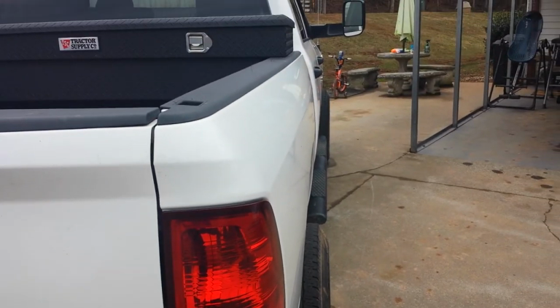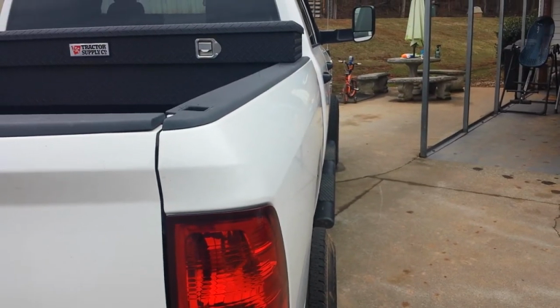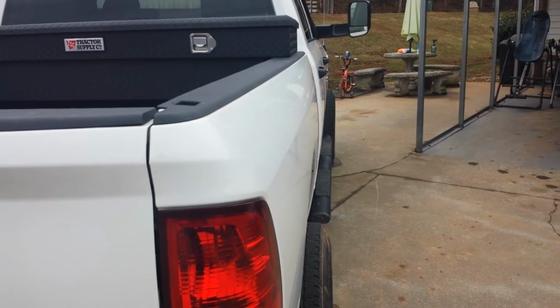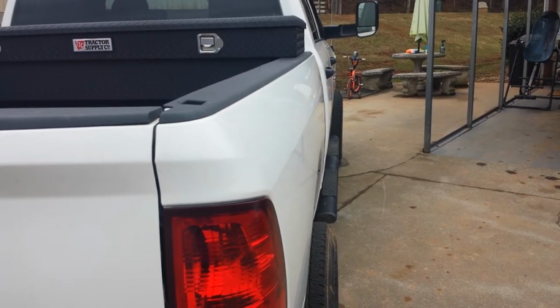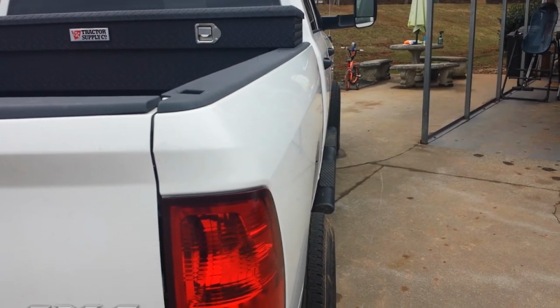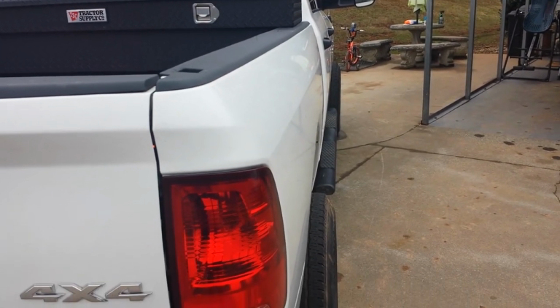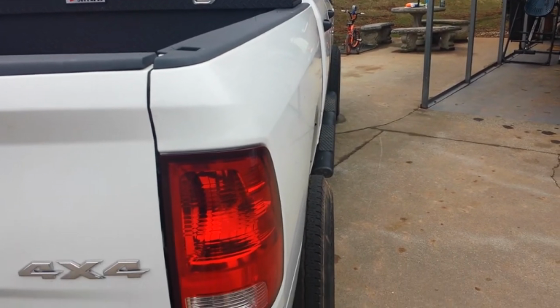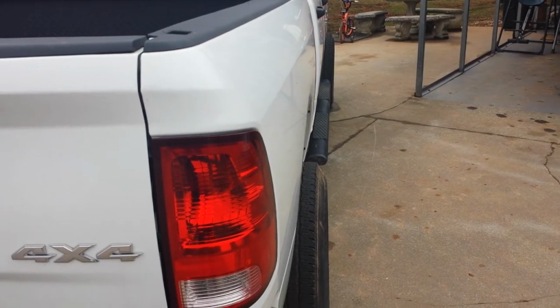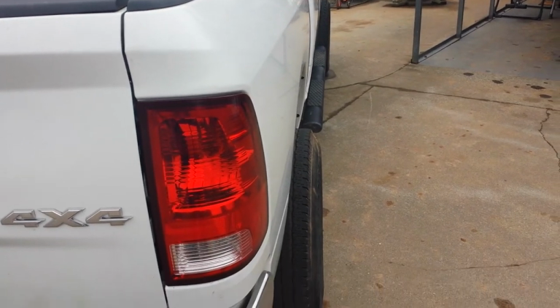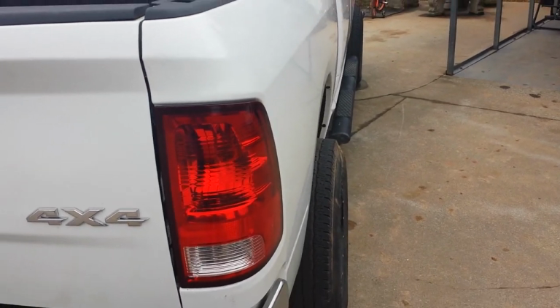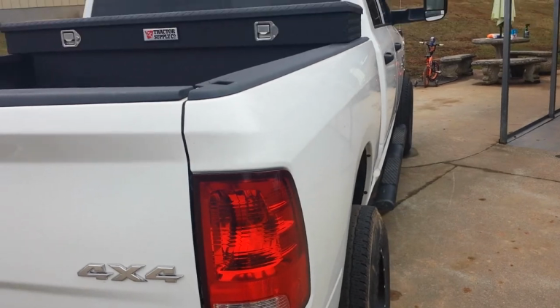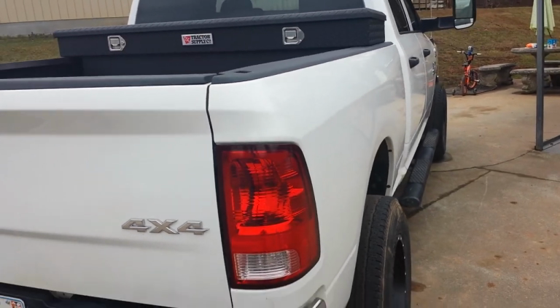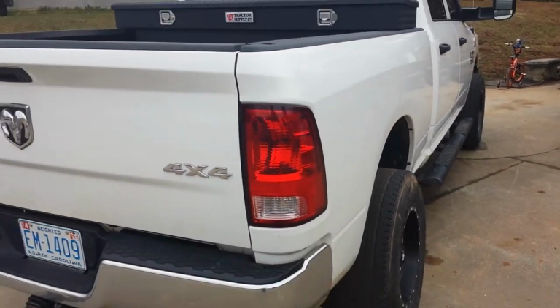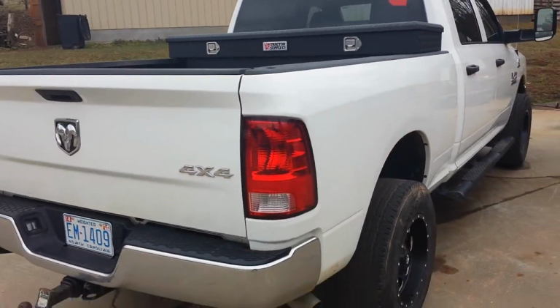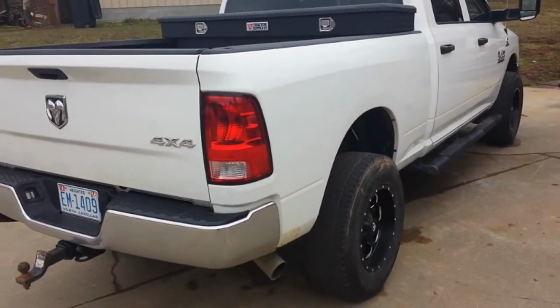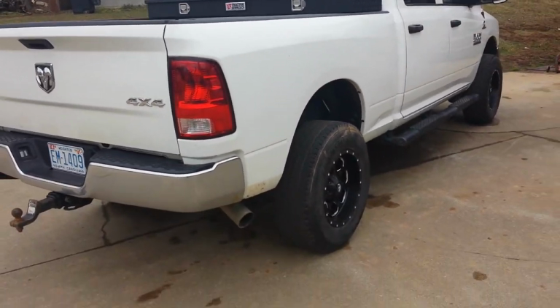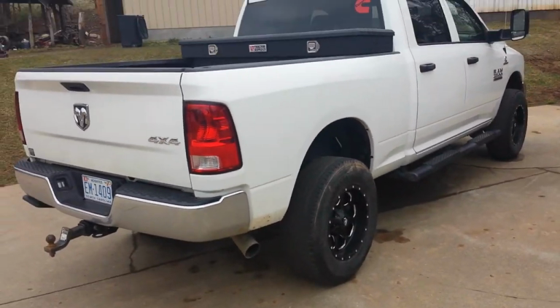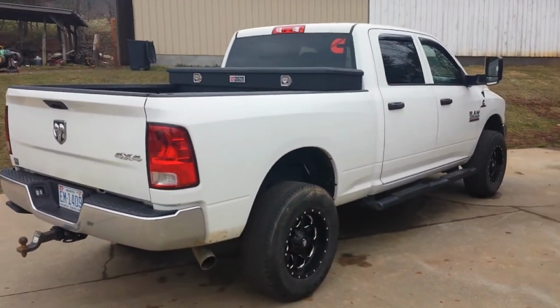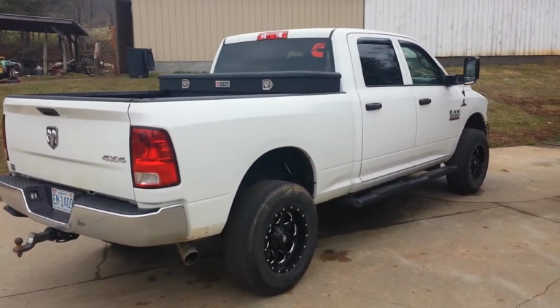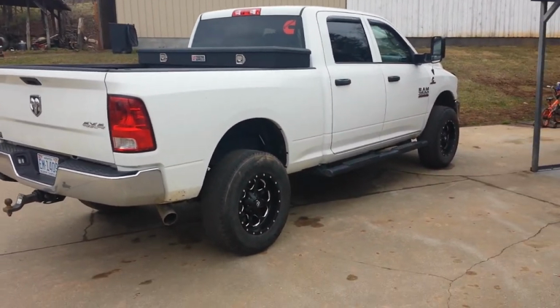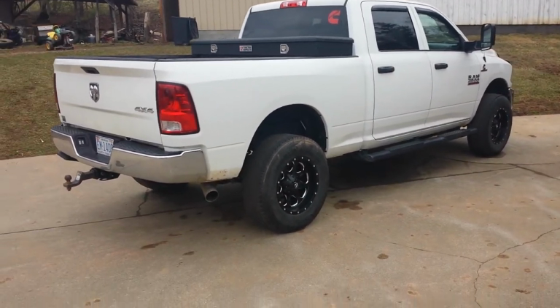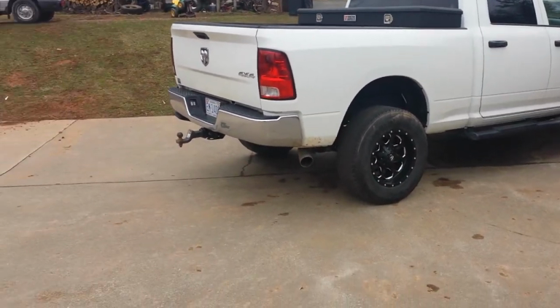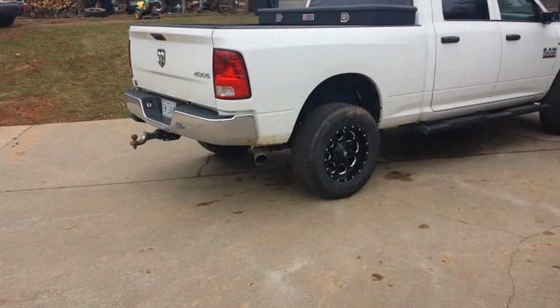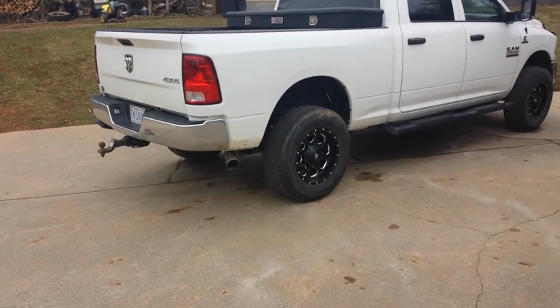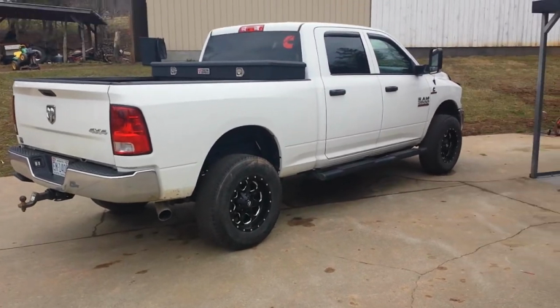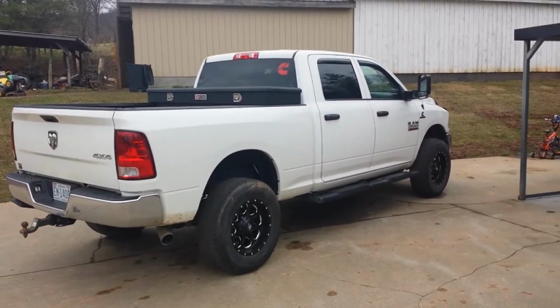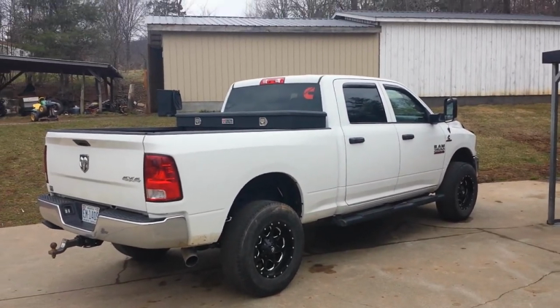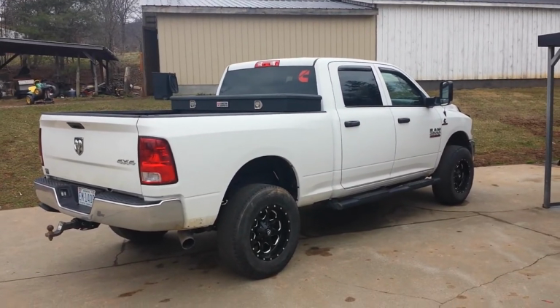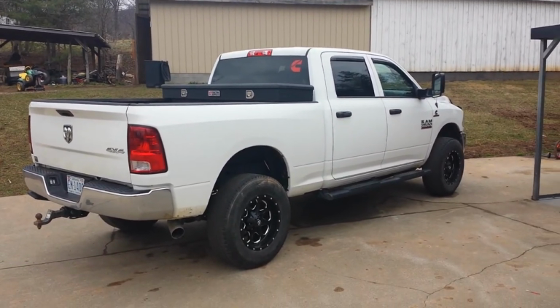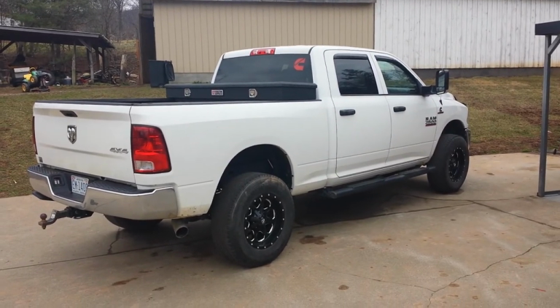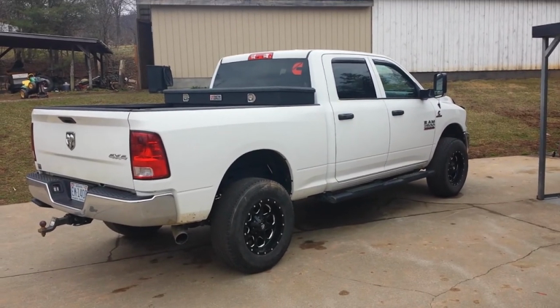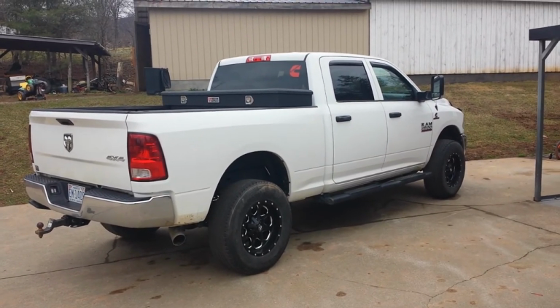That's what a negative 12 offset looks like on a 2014 rim. All right, catch y'all later.